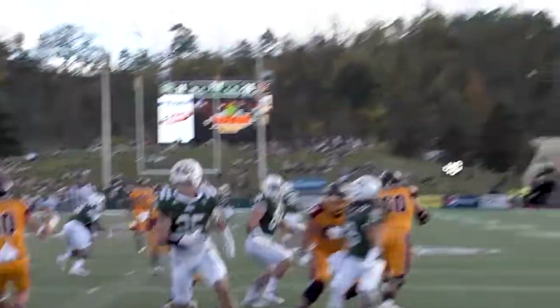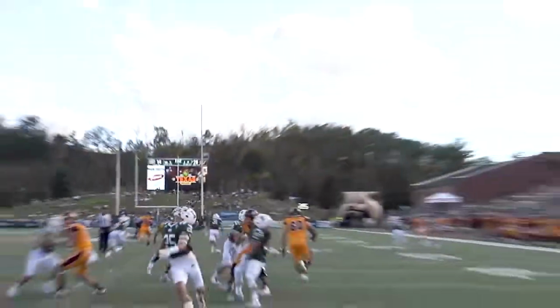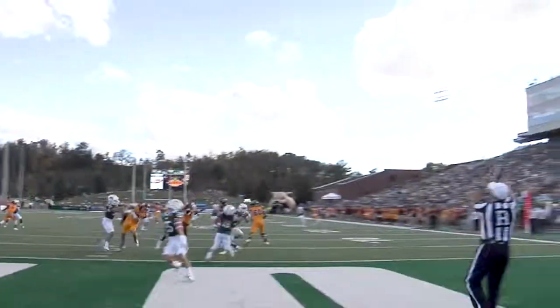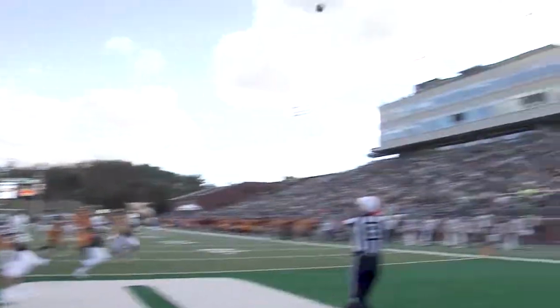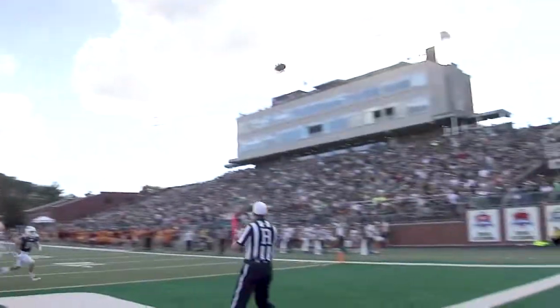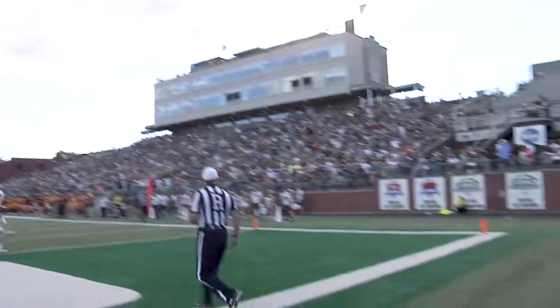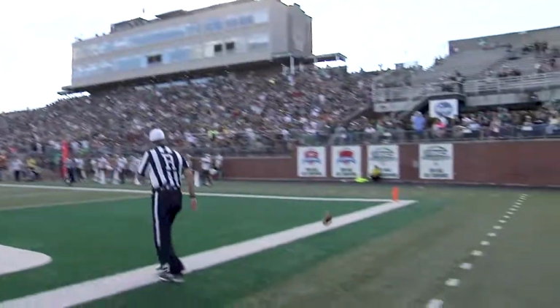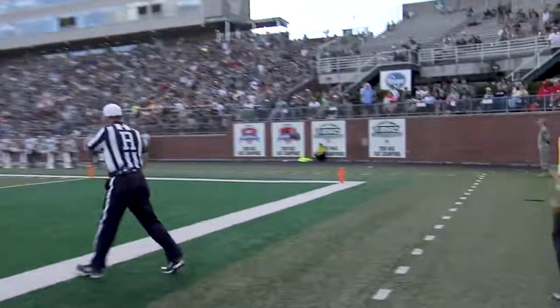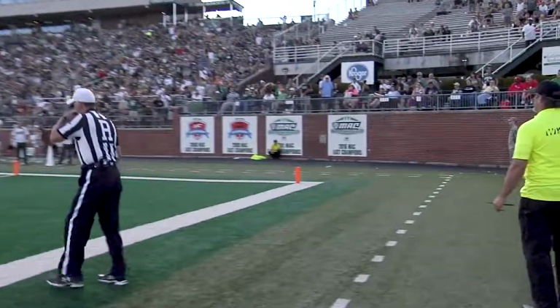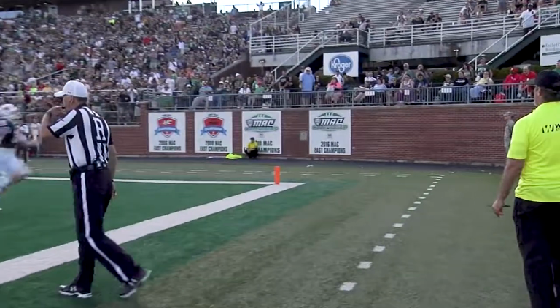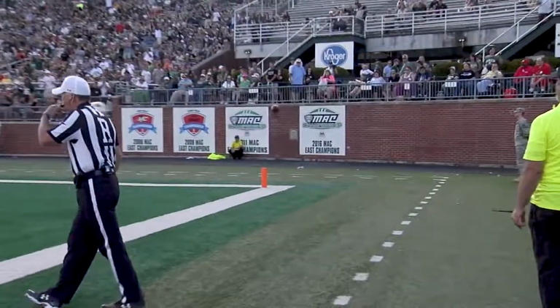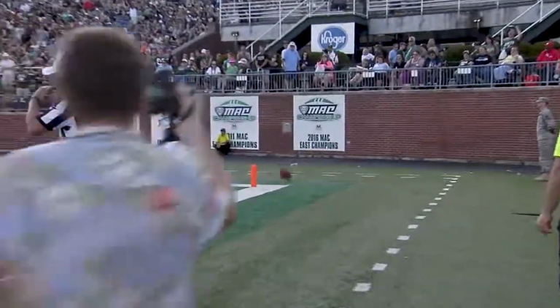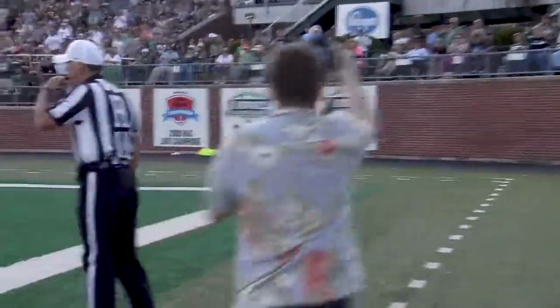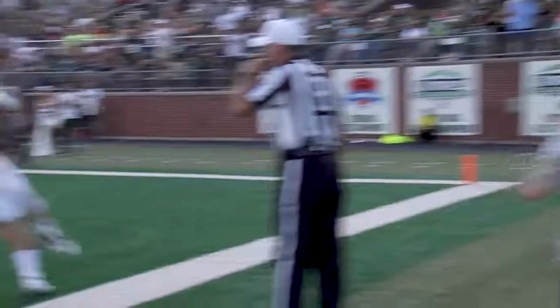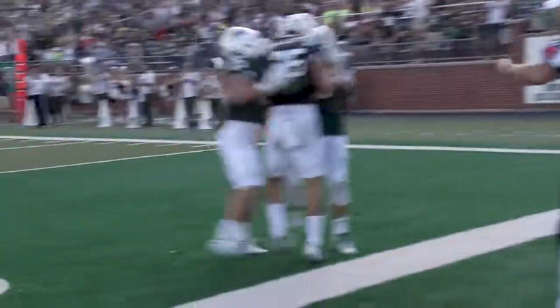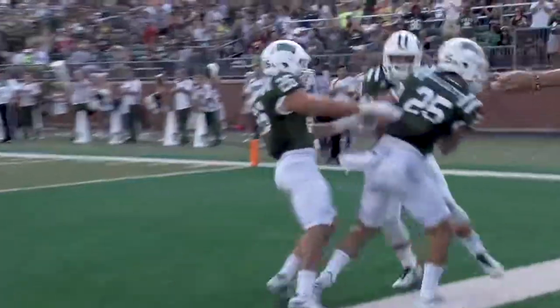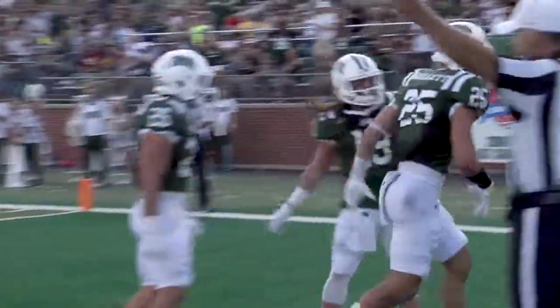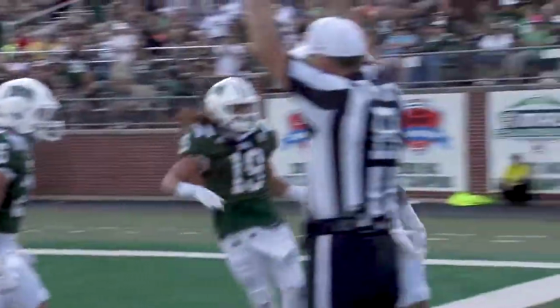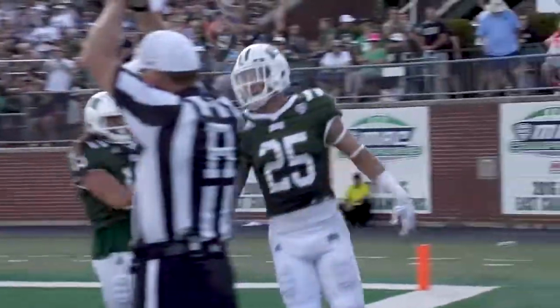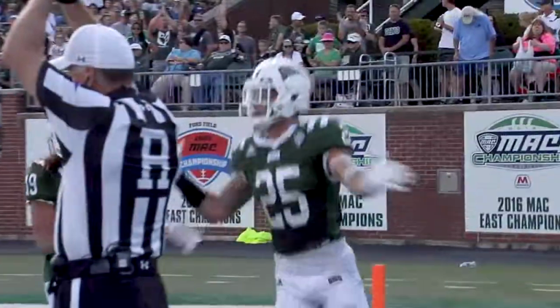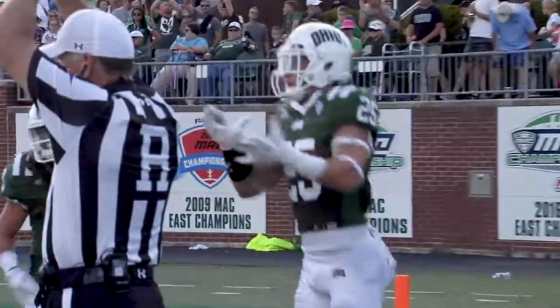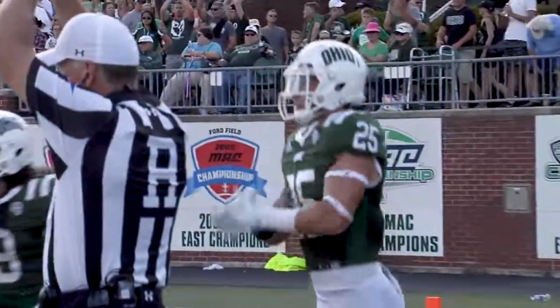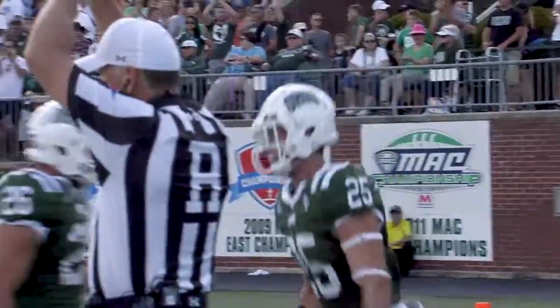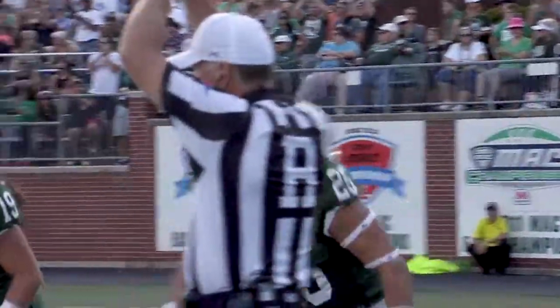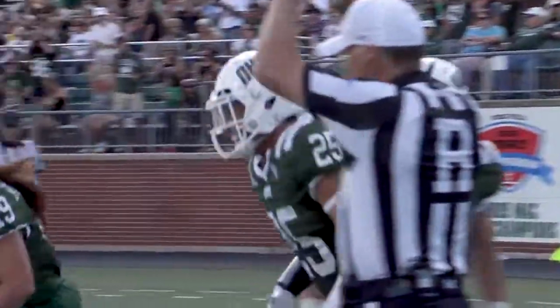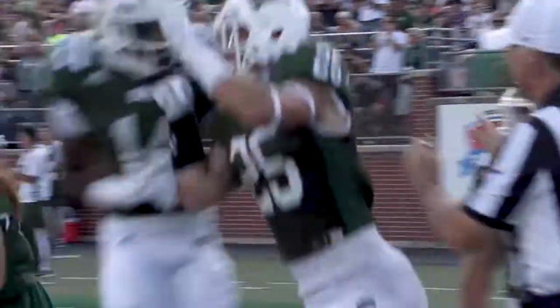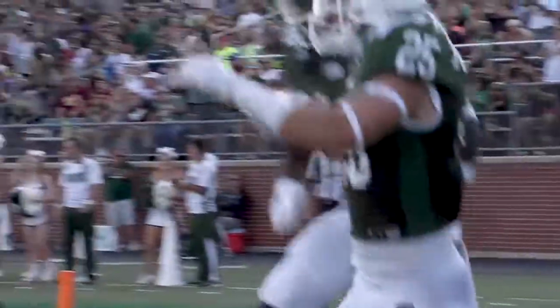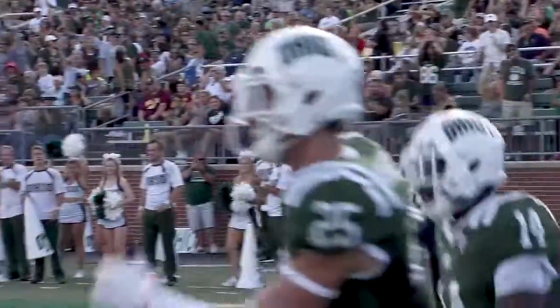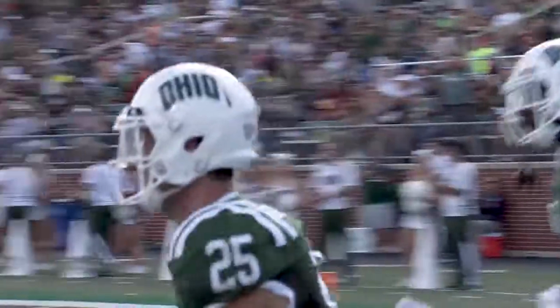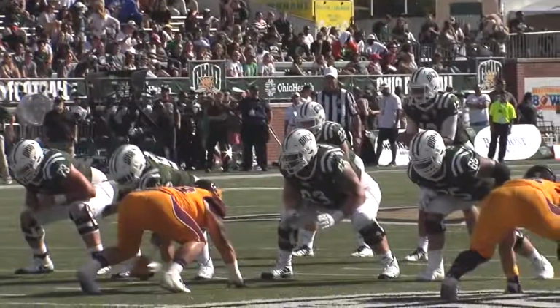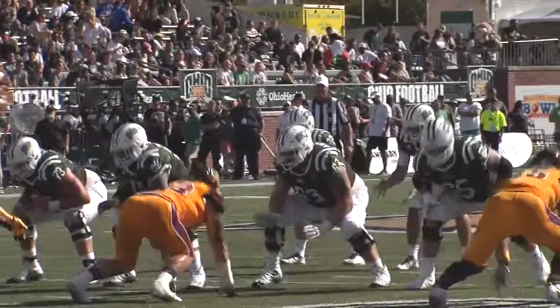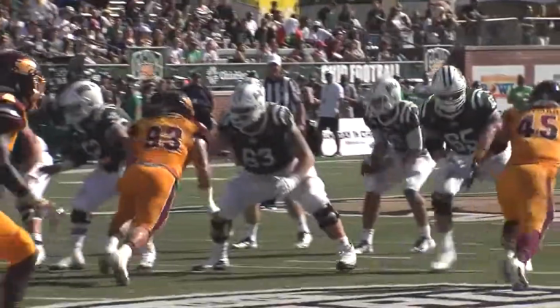Meijer — it goes back through the end zone. It's a safety, and it's 20-28.